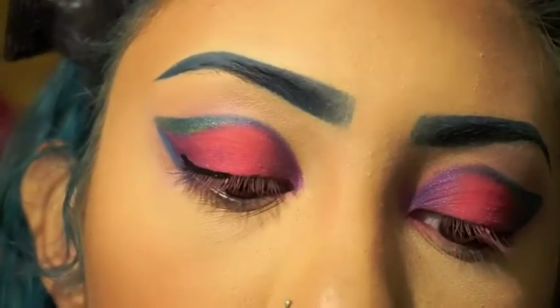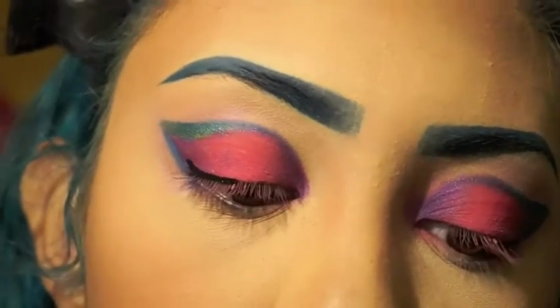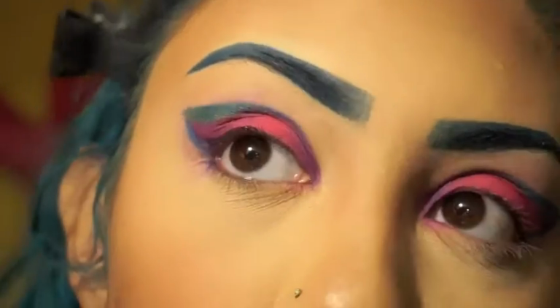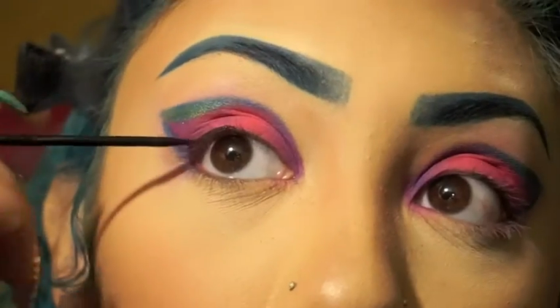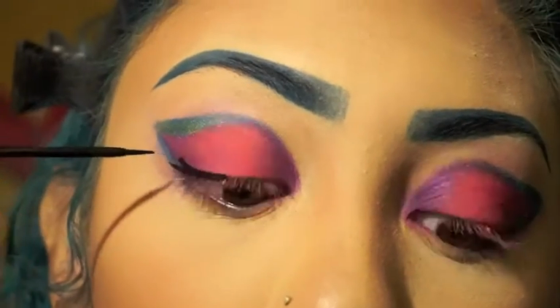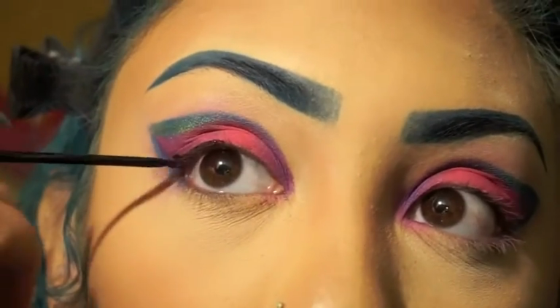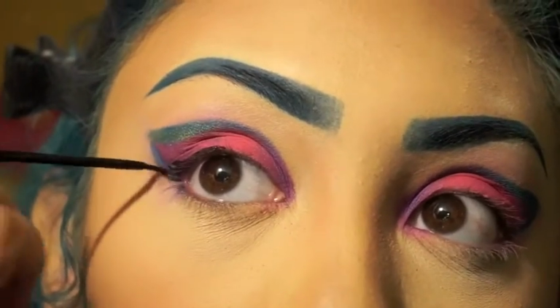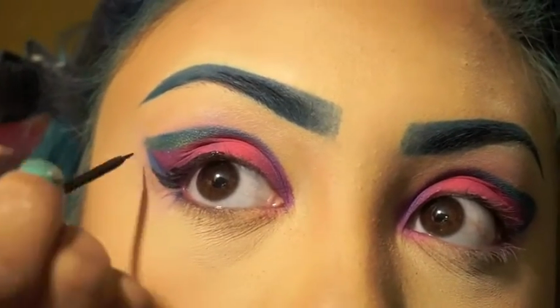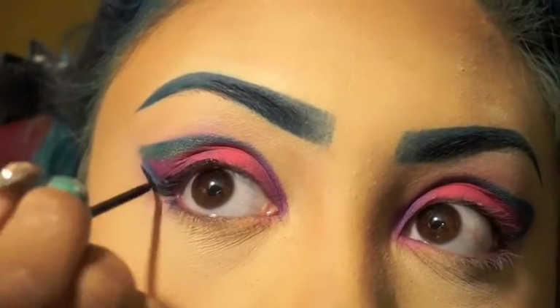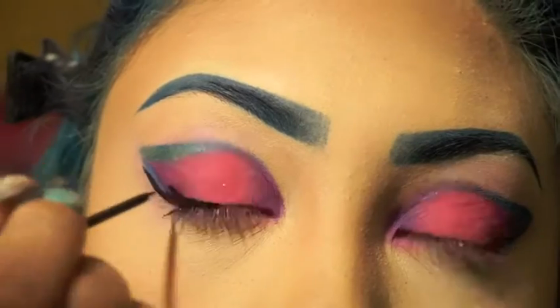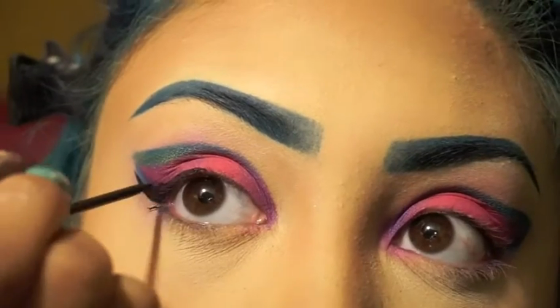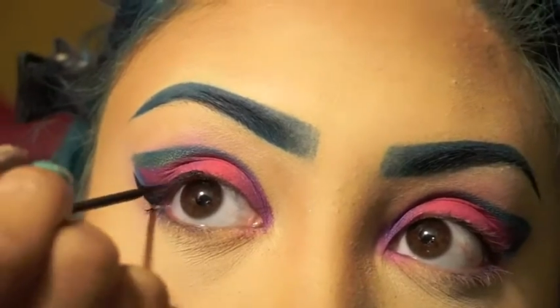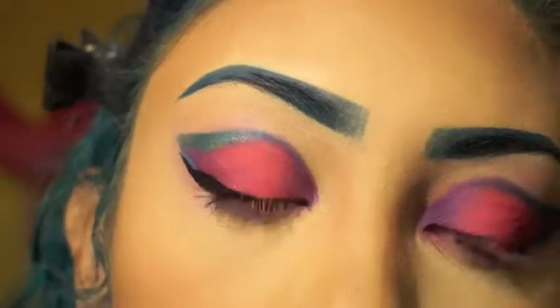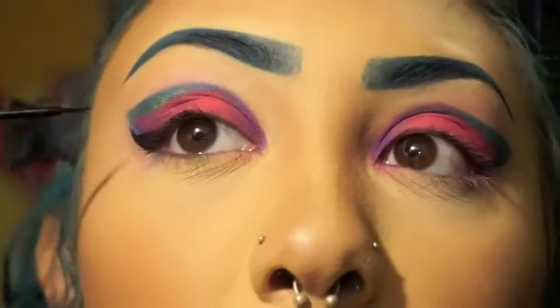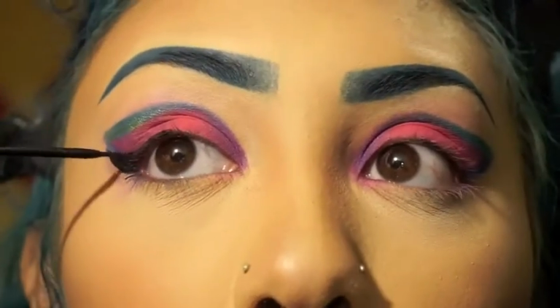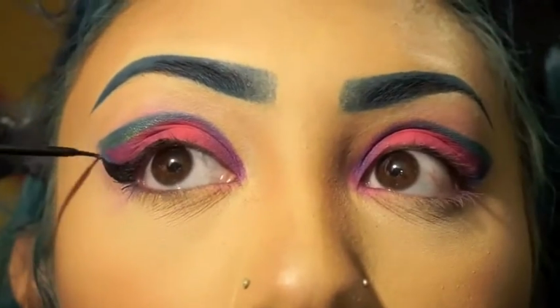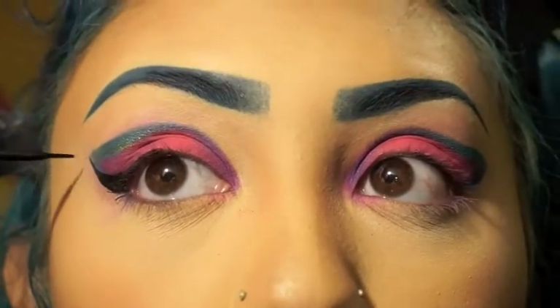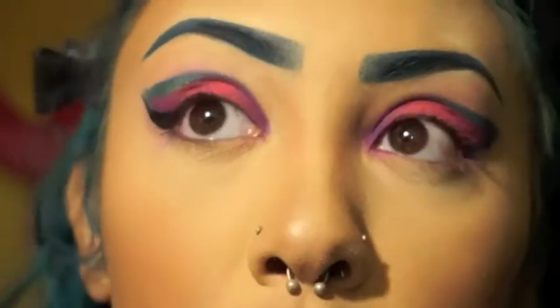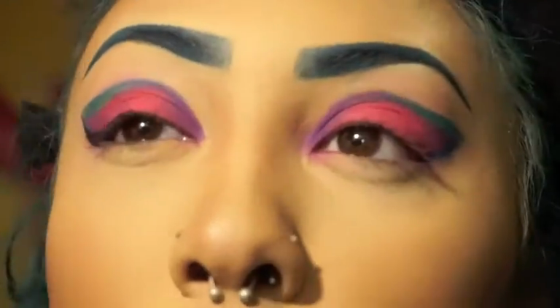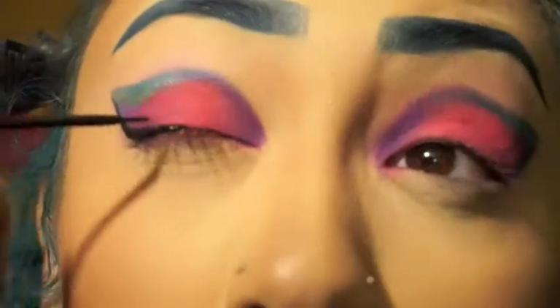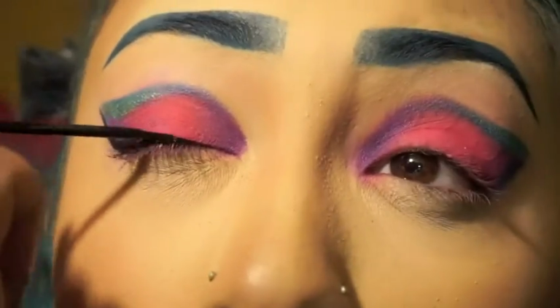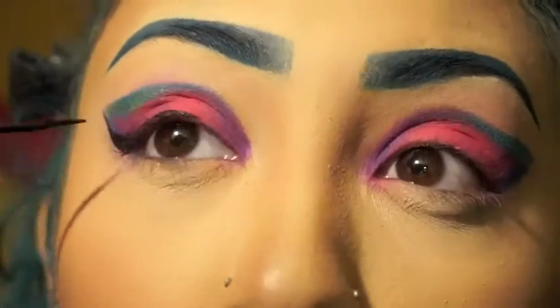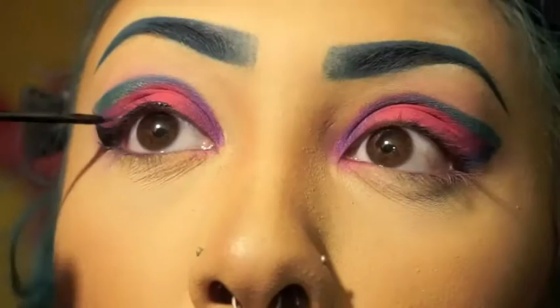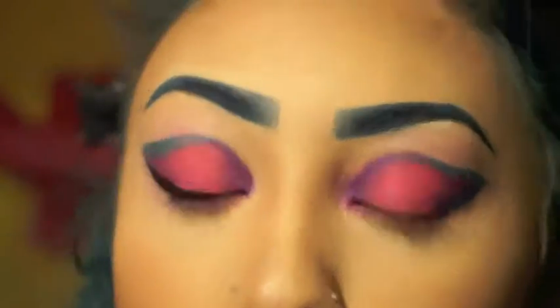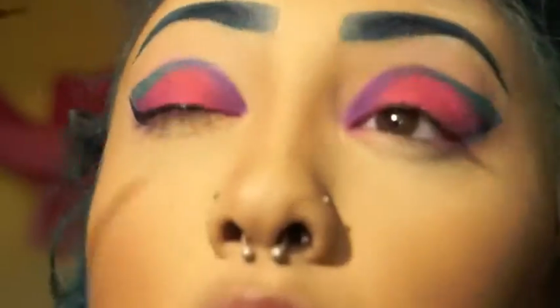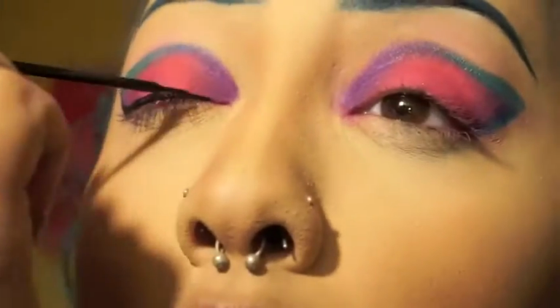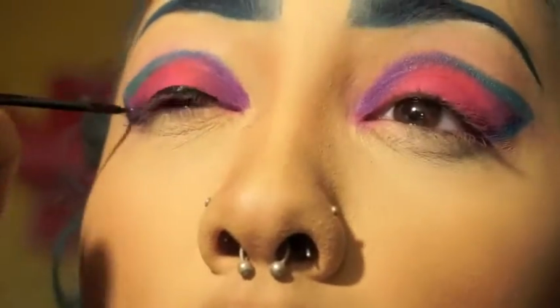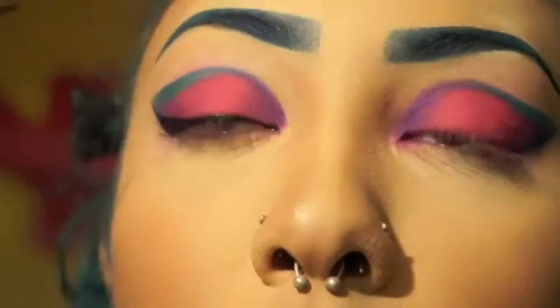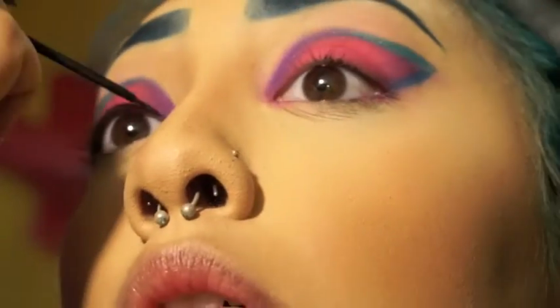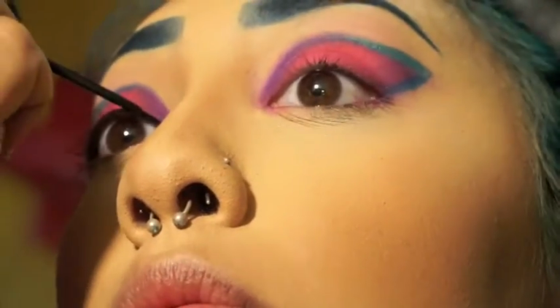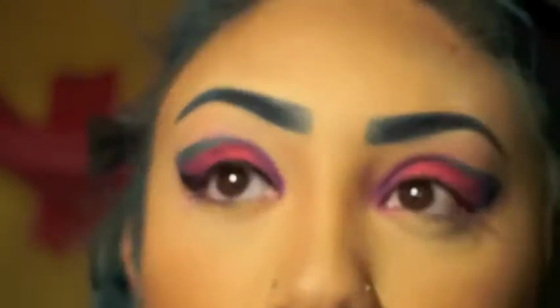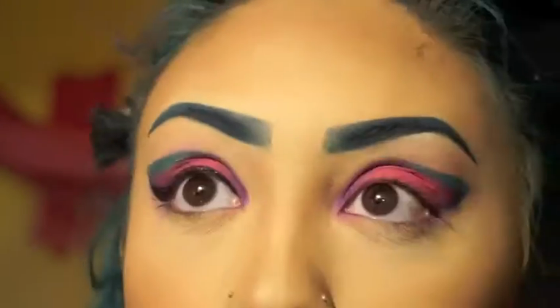Here all I'm doing is lining my eyes with the amazing NYC black liquid liner — it's only like two dollars and you can find it at Walmart or Target, and it will save your life.